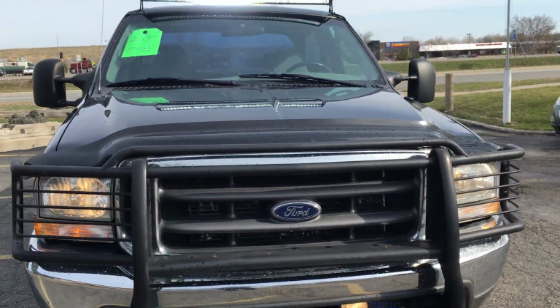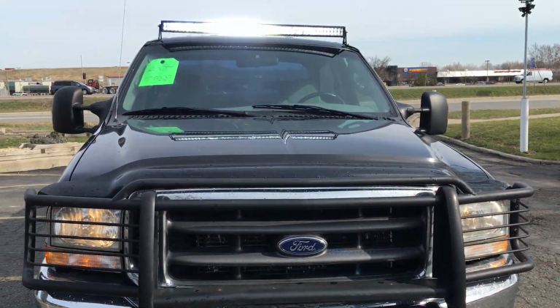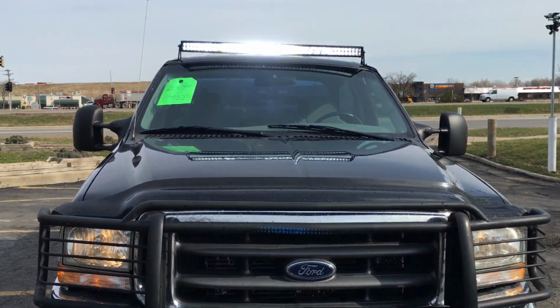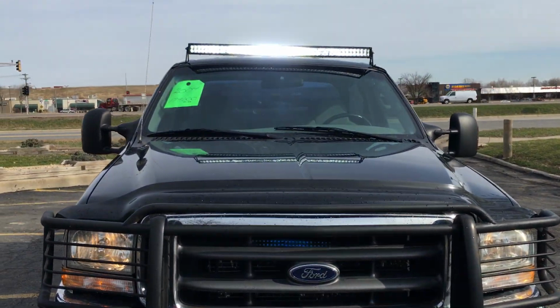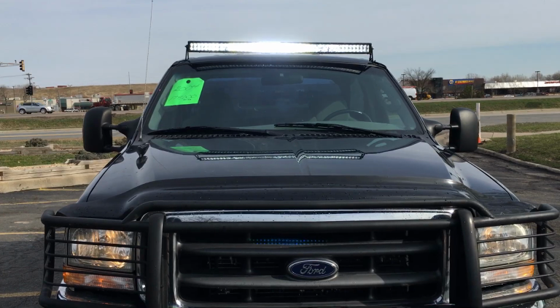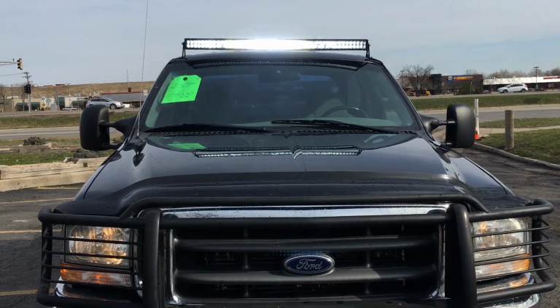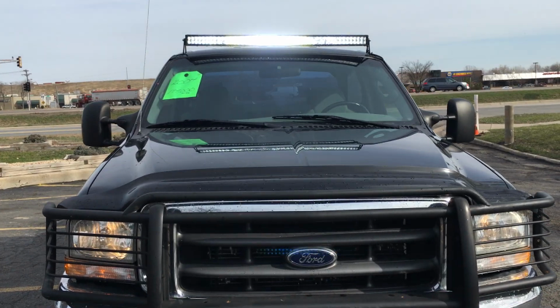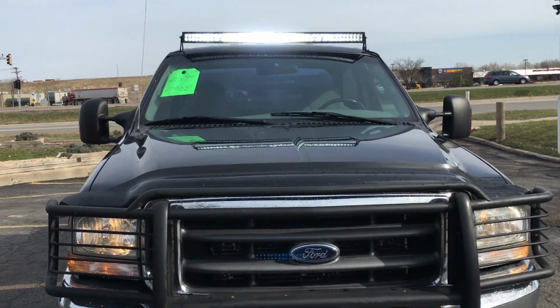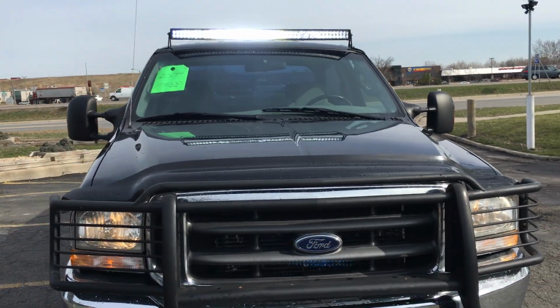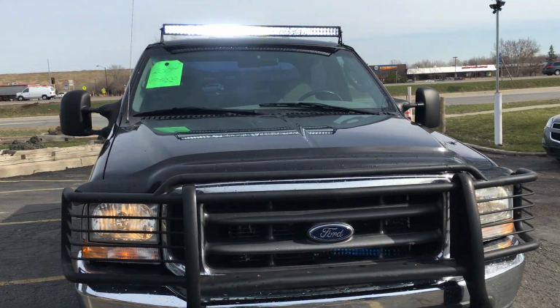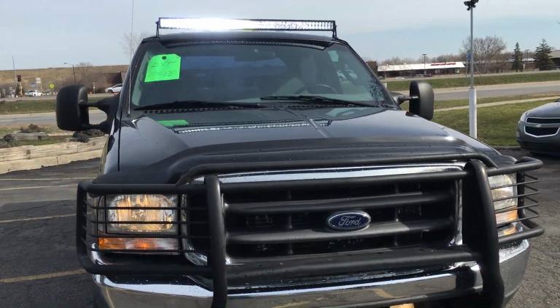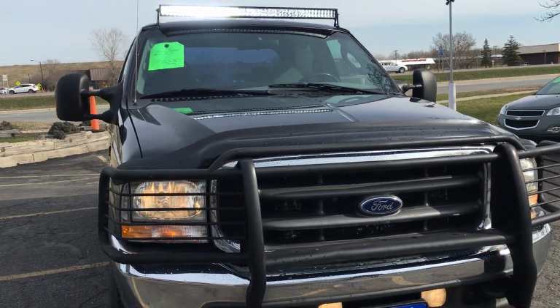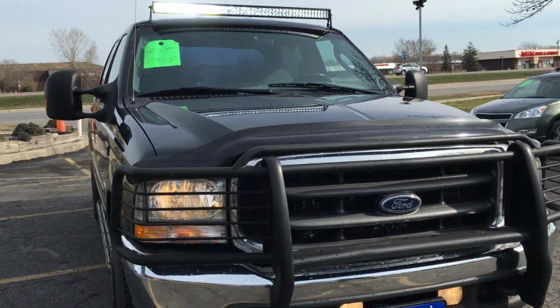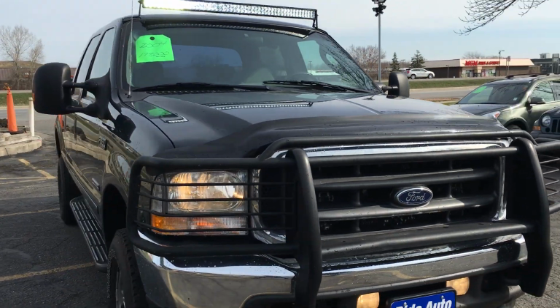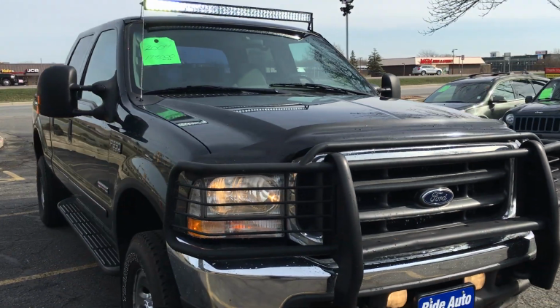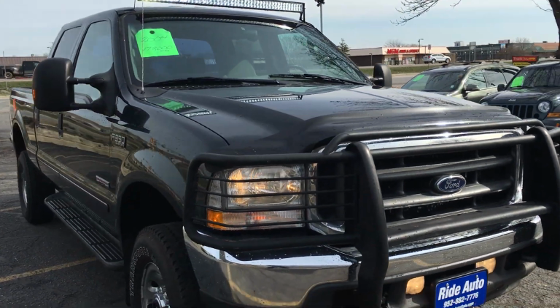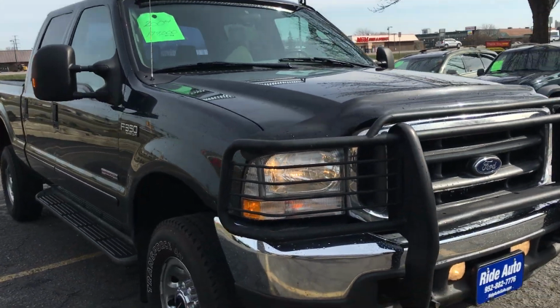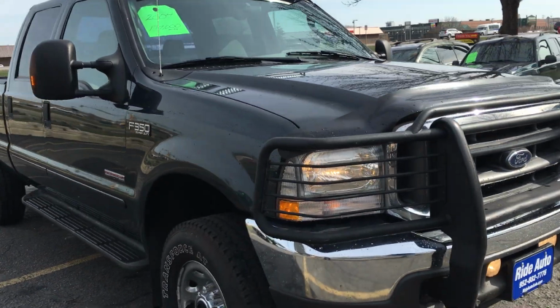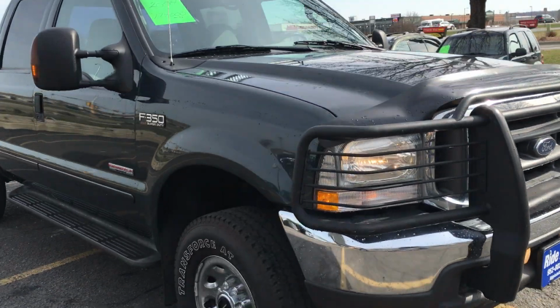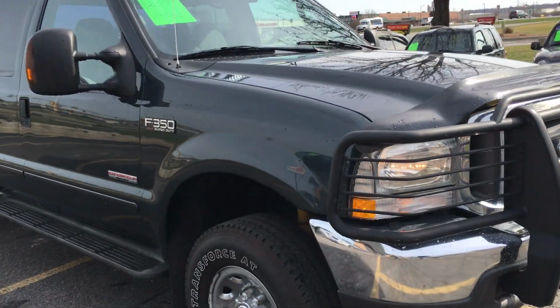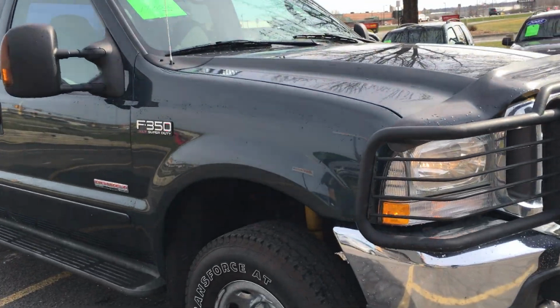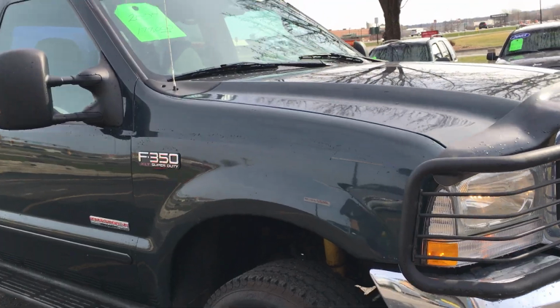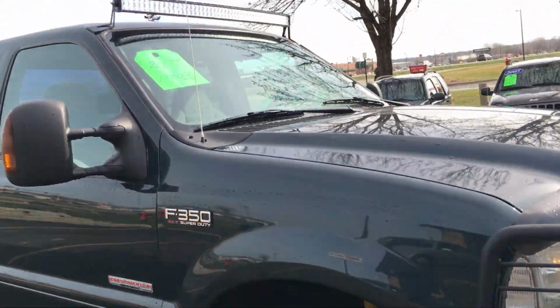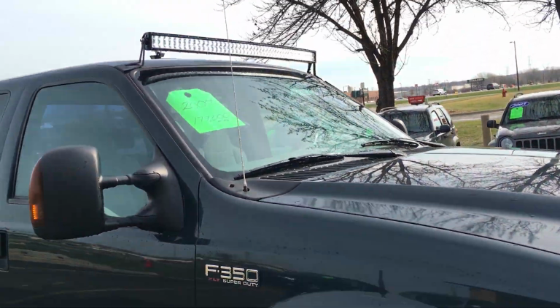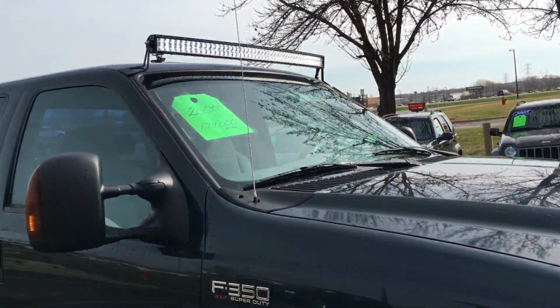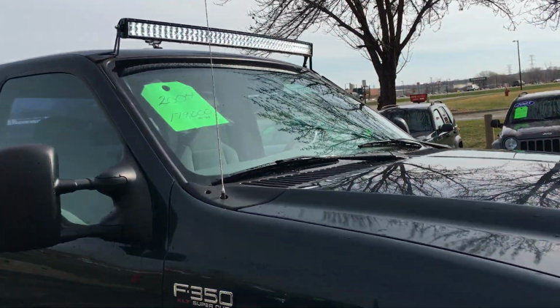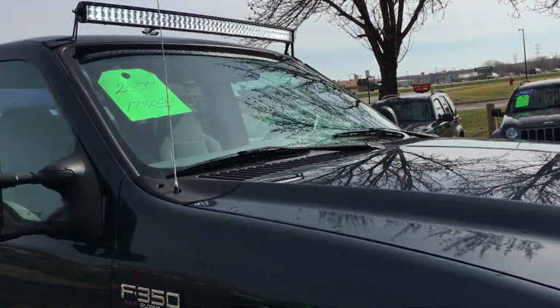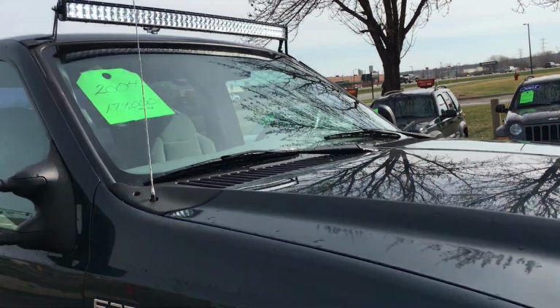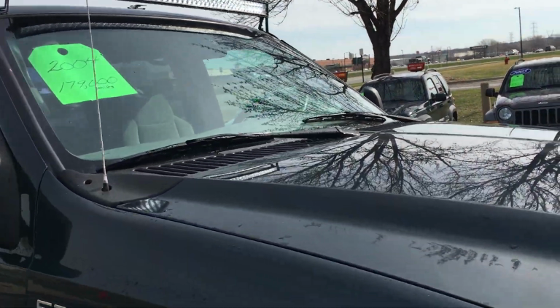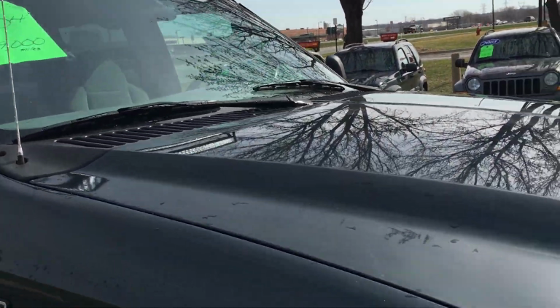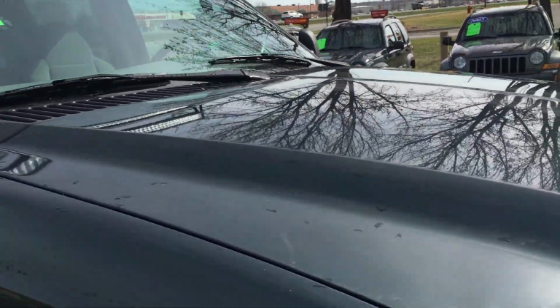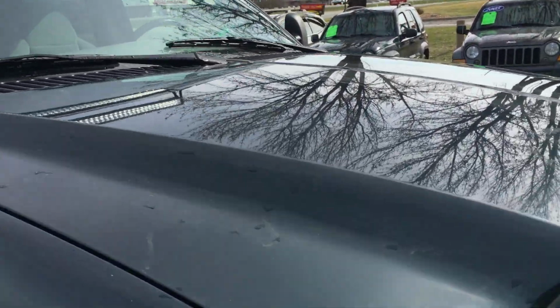It's got a super bright 52-inch LED light bar — no holes drilled, removable if you don't like it, but it's super bright at night.